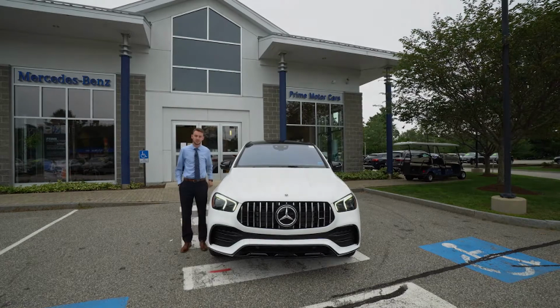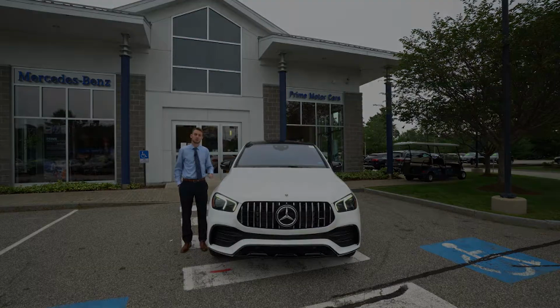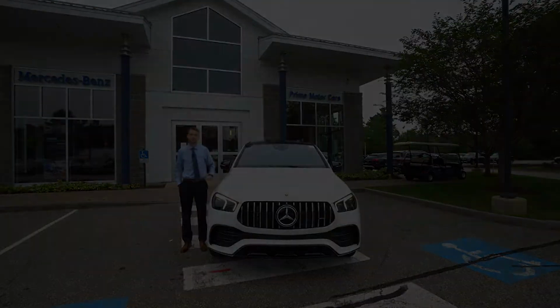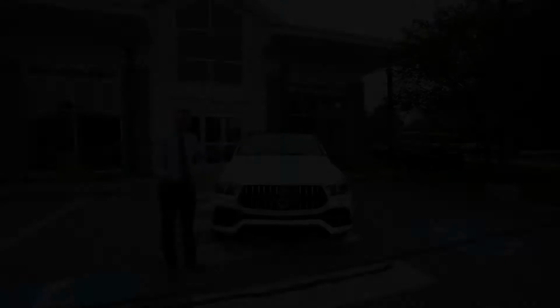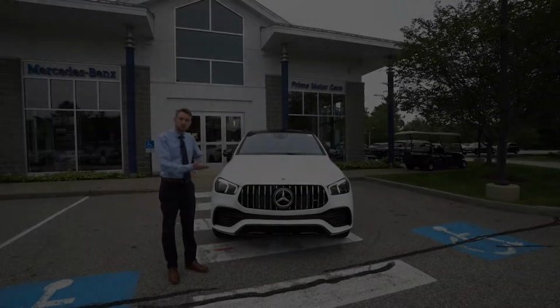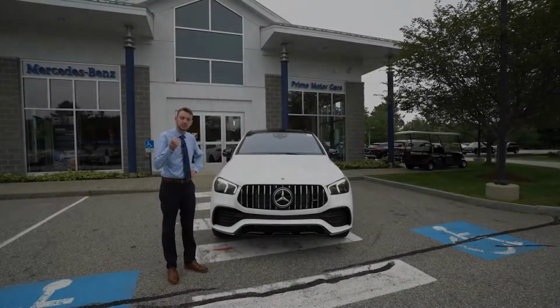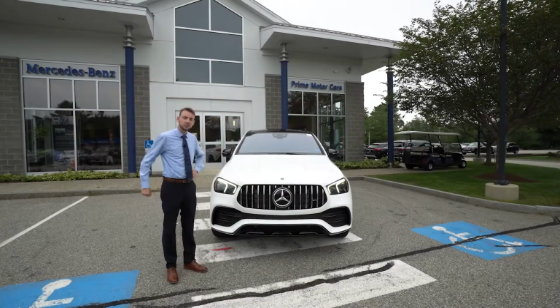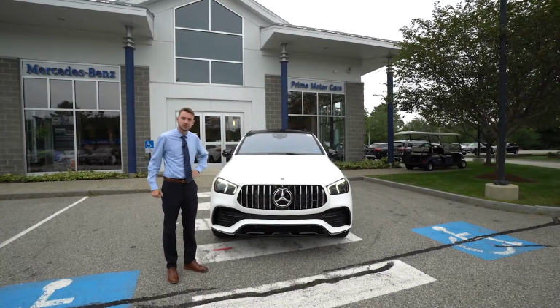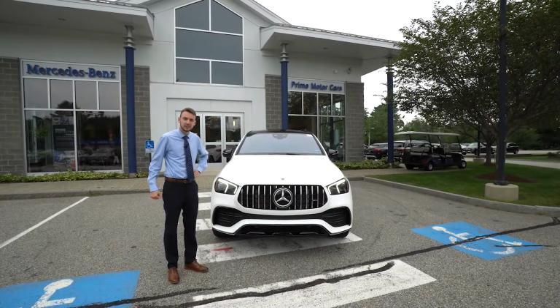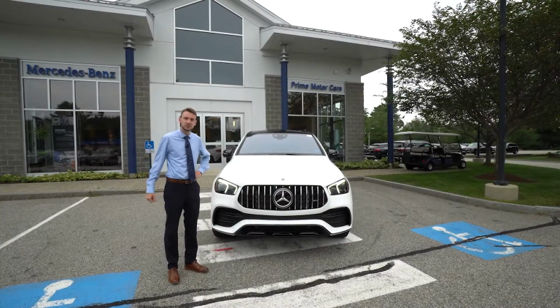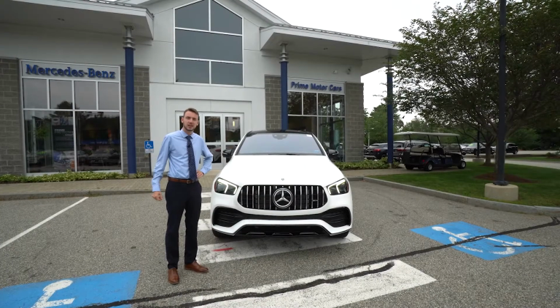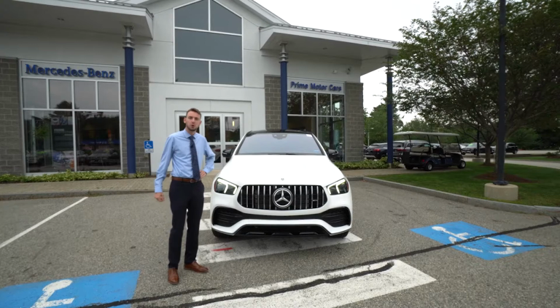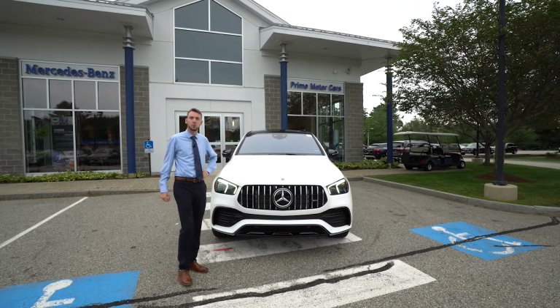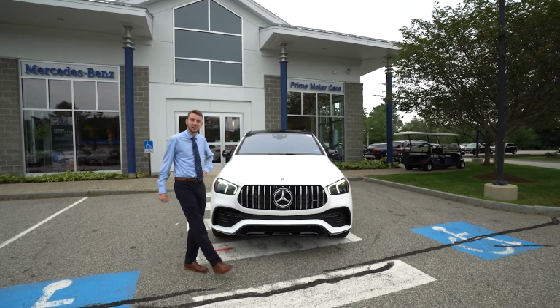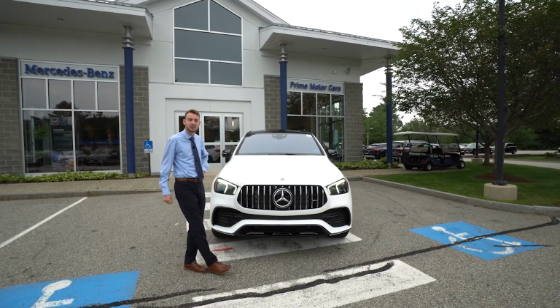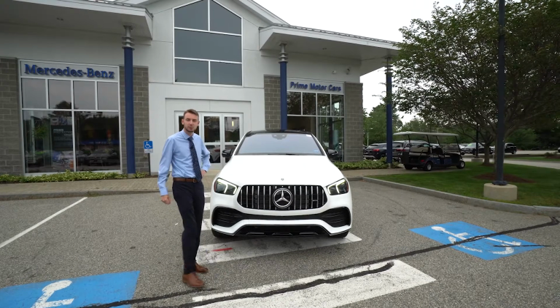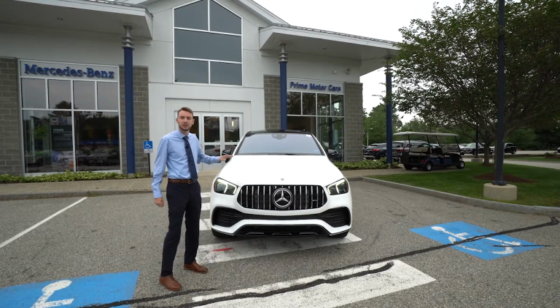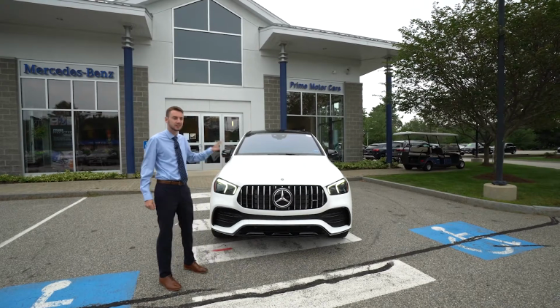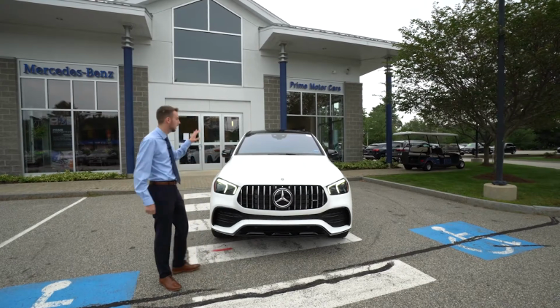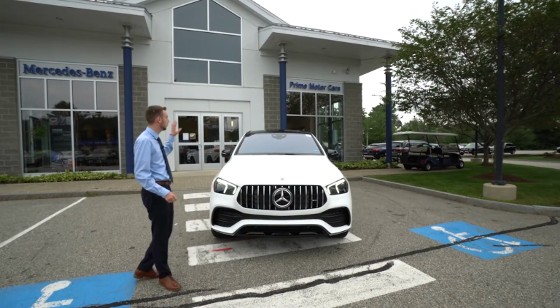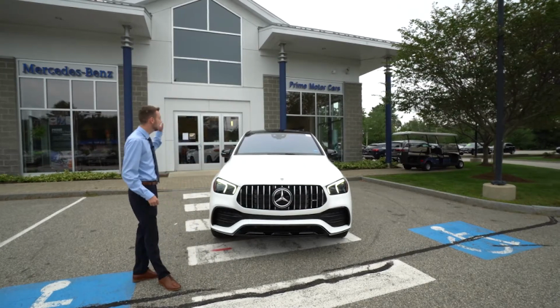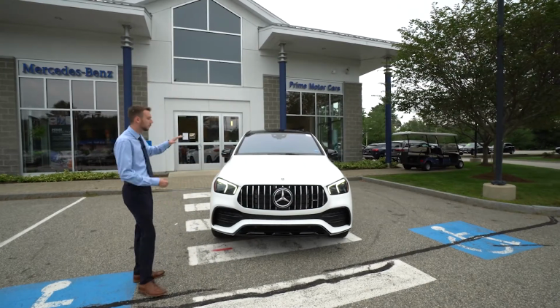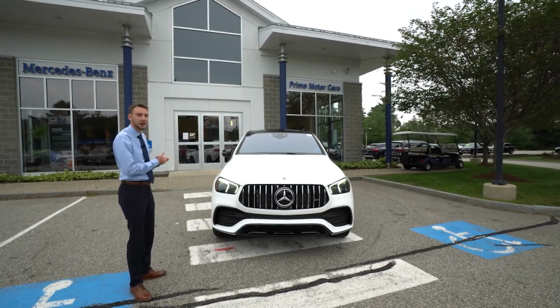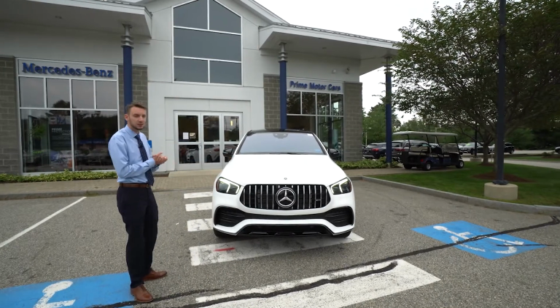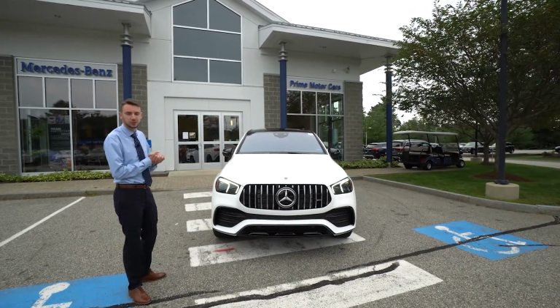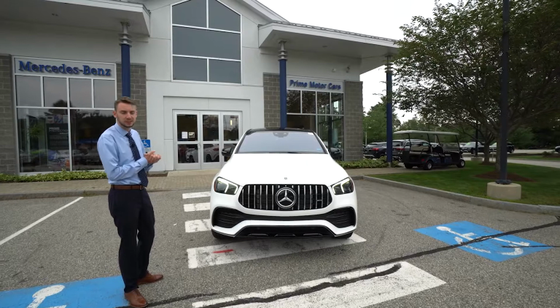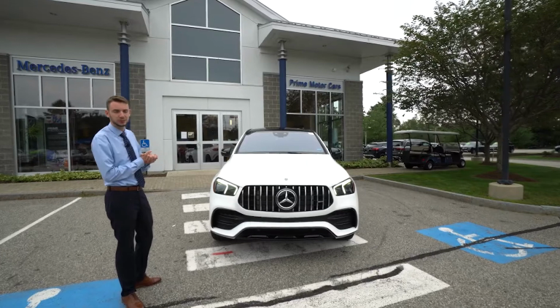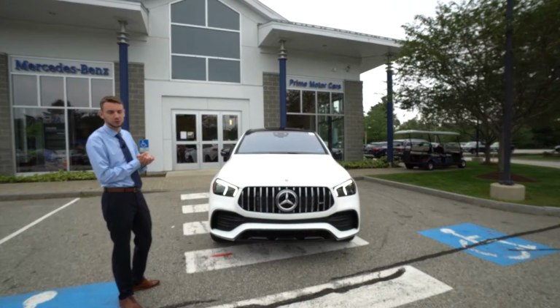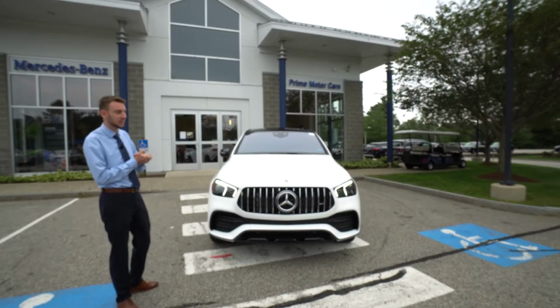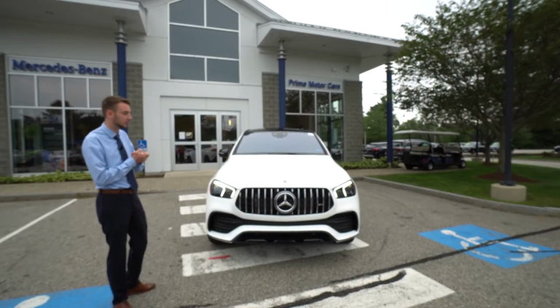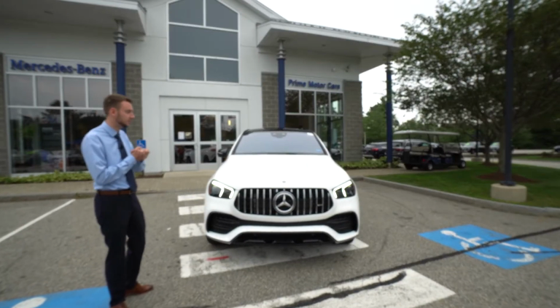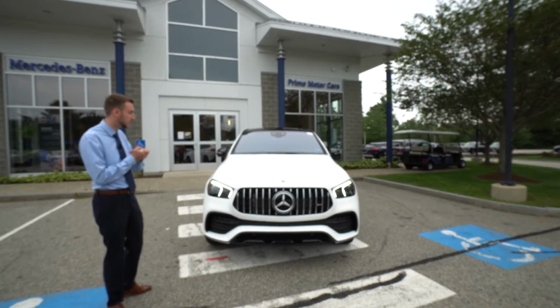Let's take a closer look. This particular GLE is finished in a polar white exterior. We have a very nice classic red and black leather interior — we'll take a closer look at that later on in the video.